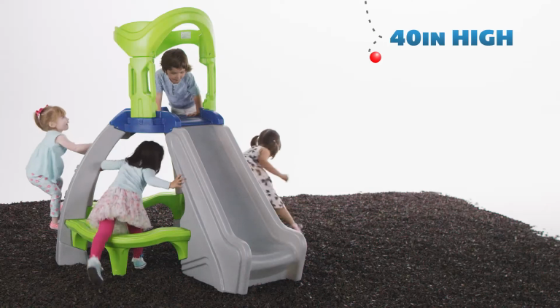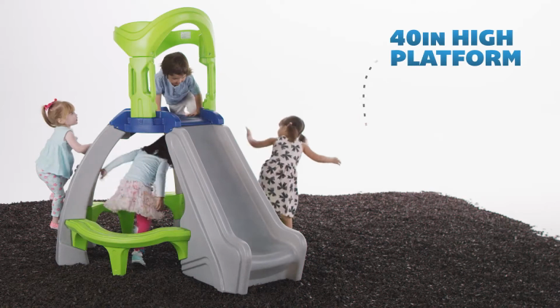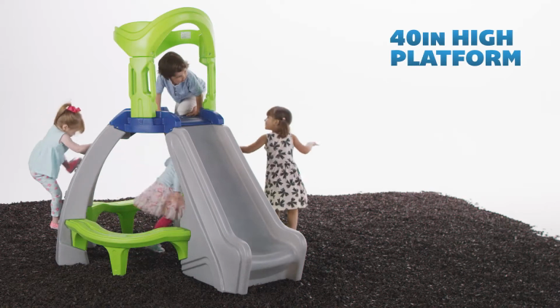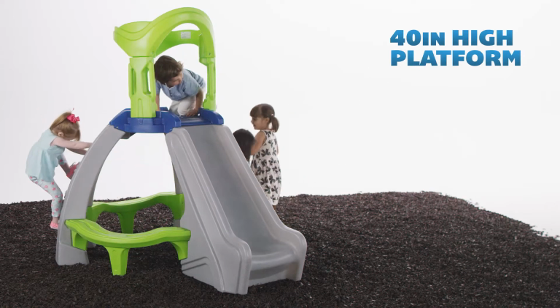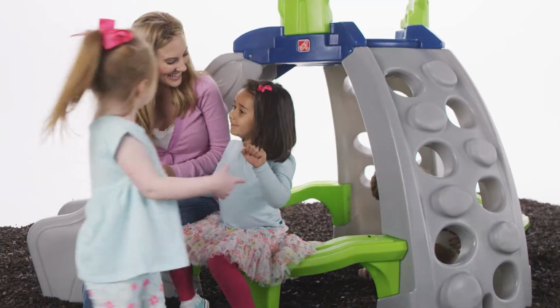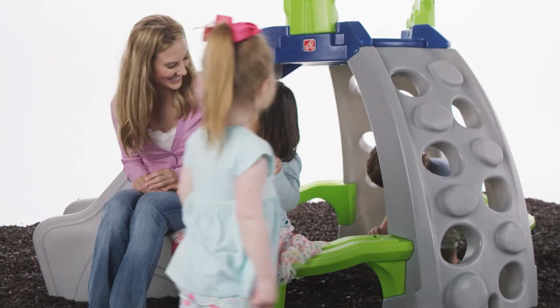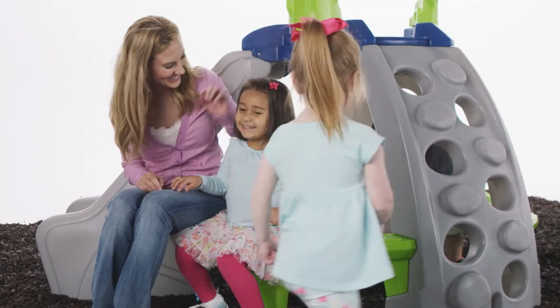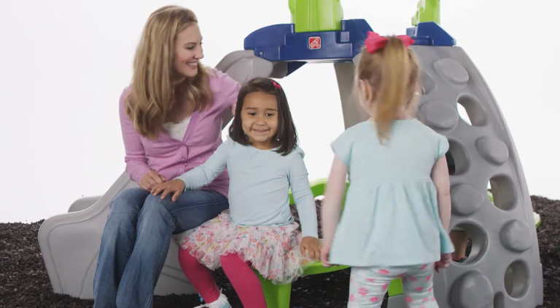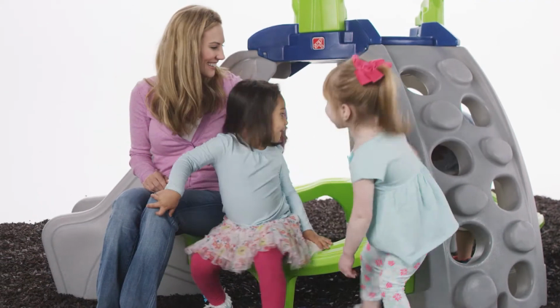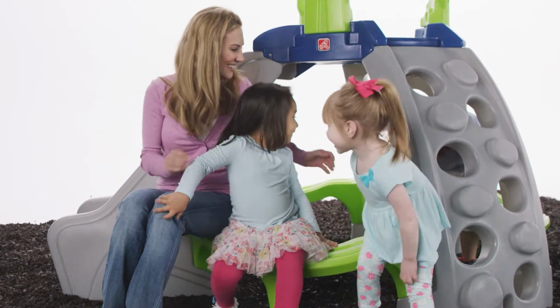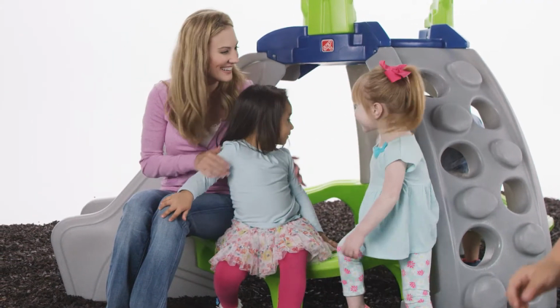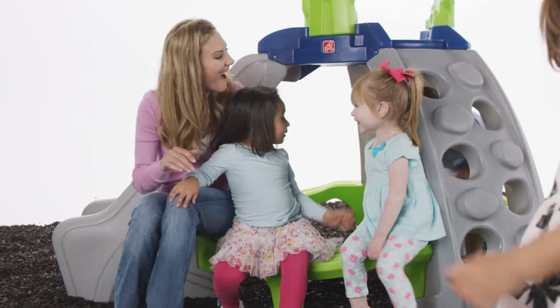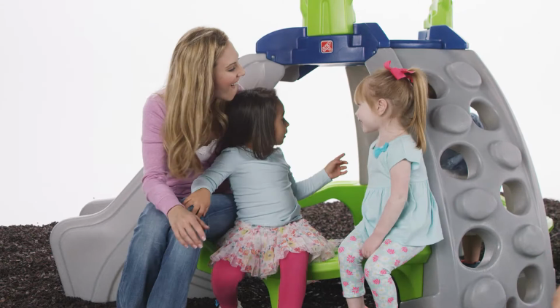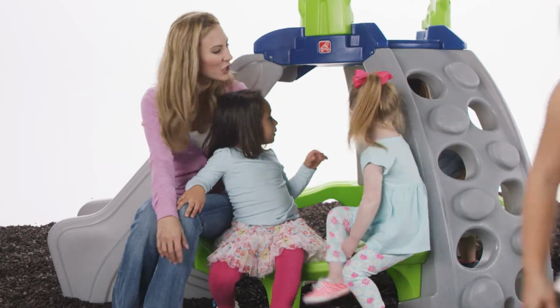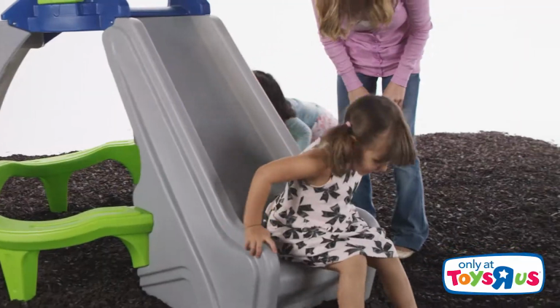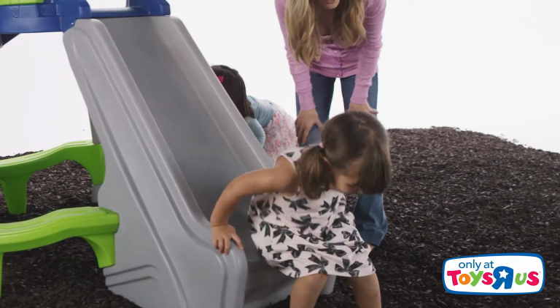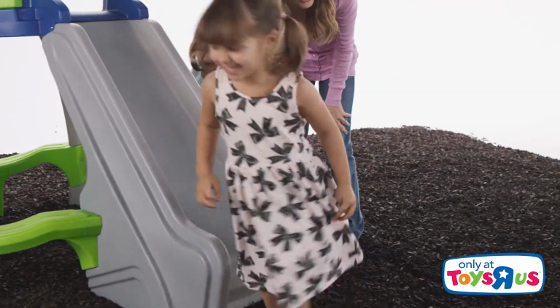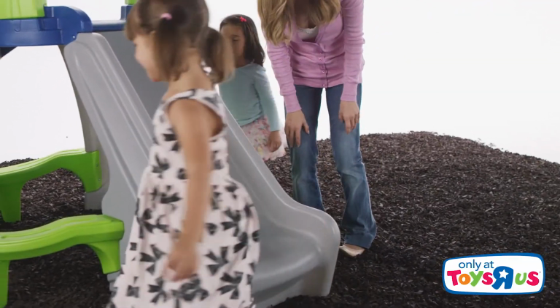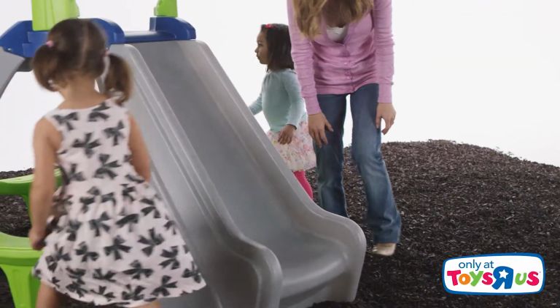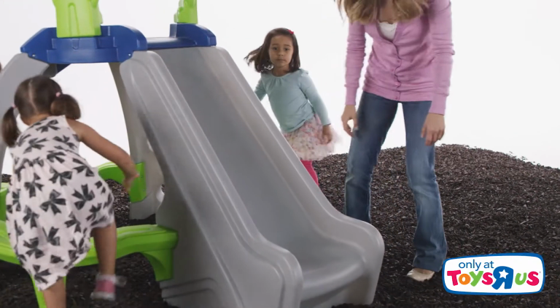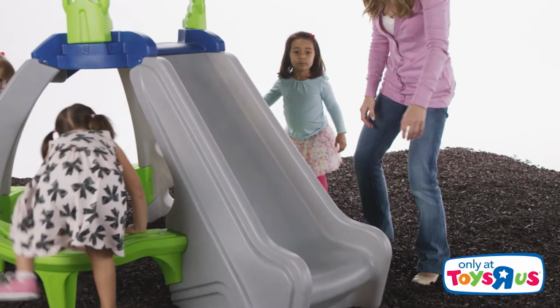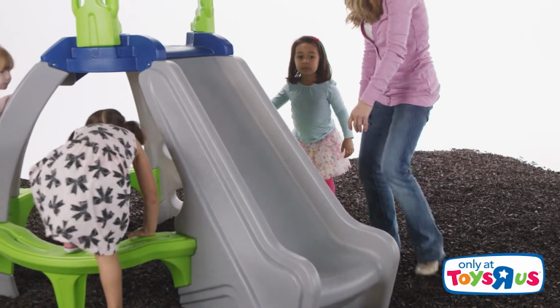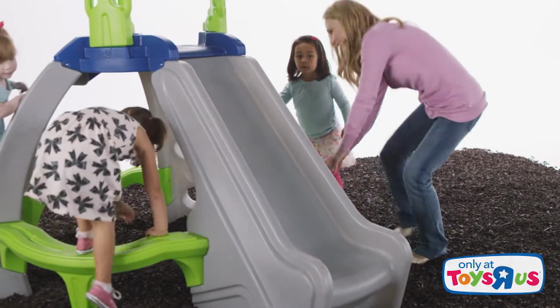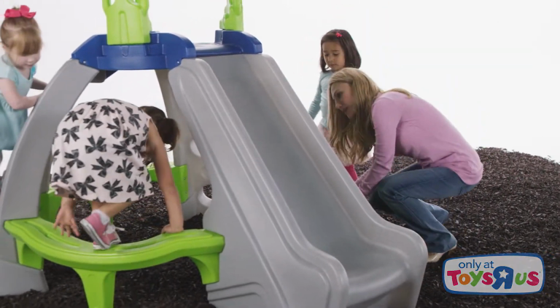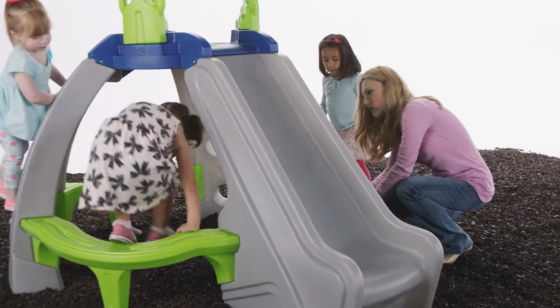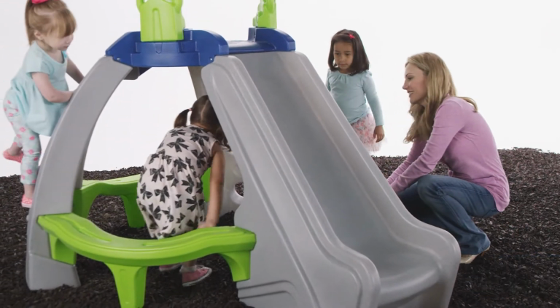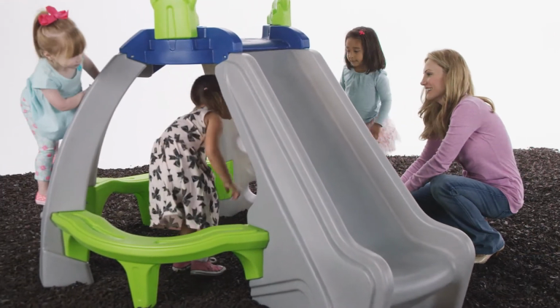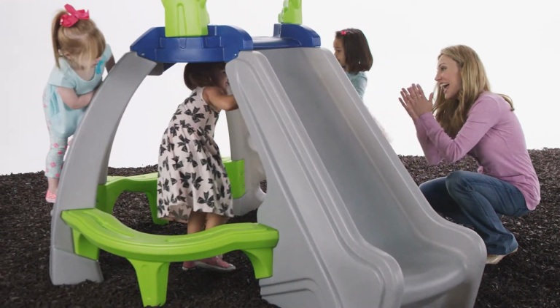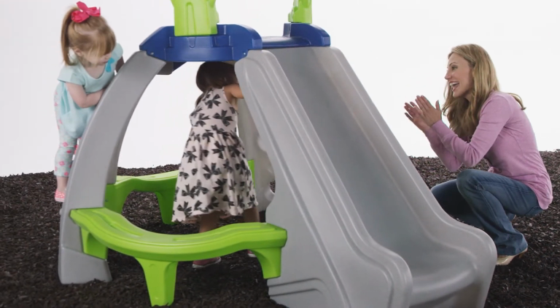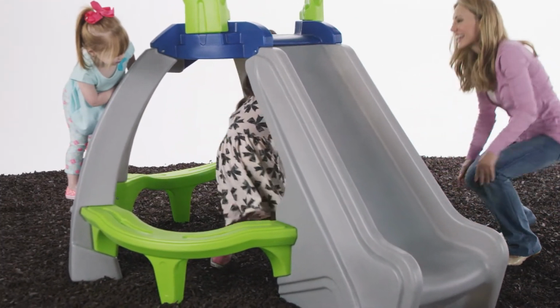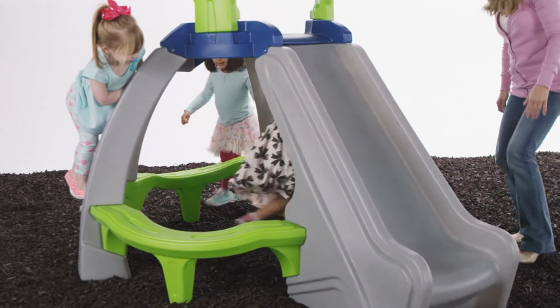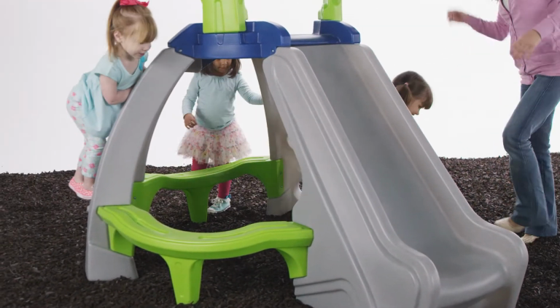Getting tired from all the fun? Take a quick break from all the adventure-seeking on any of the built-in benches. Made in the USA of strong, durable materials, miniature mountaineers are sure to have years of fun scaling the rocky walls of this climber.